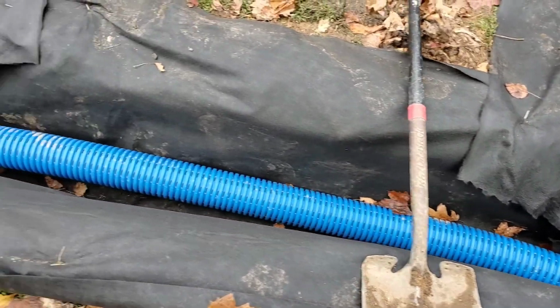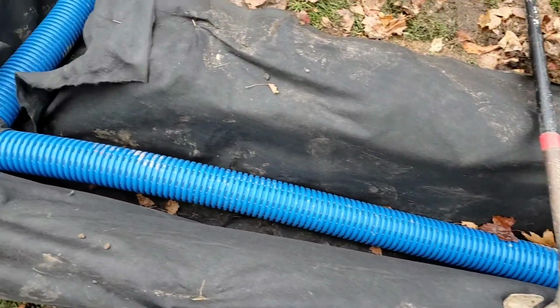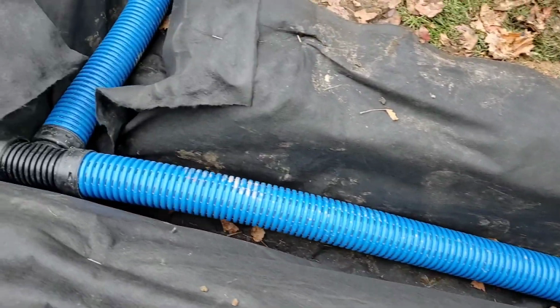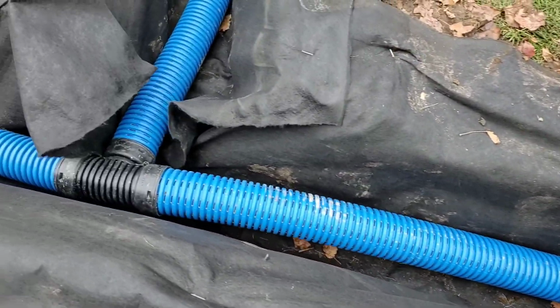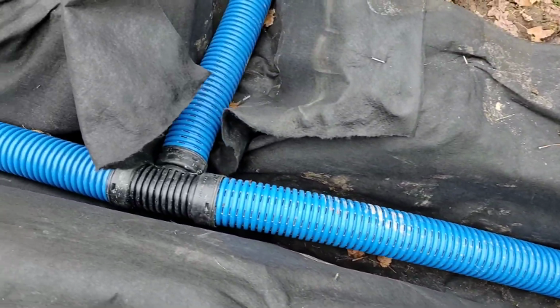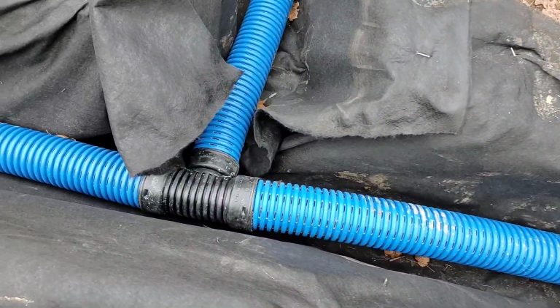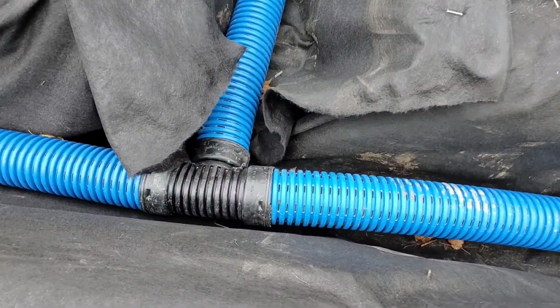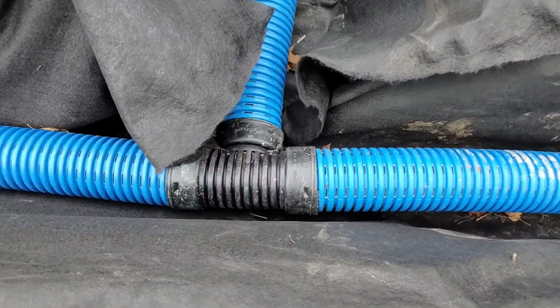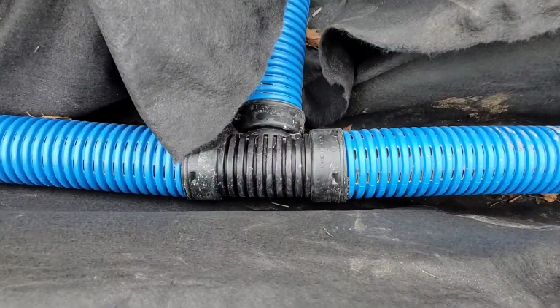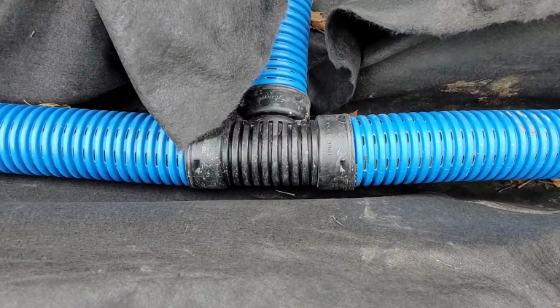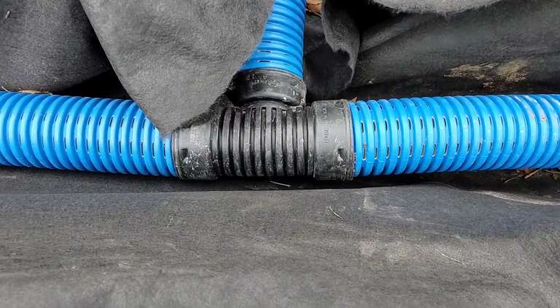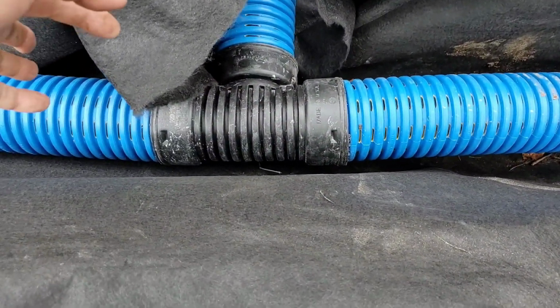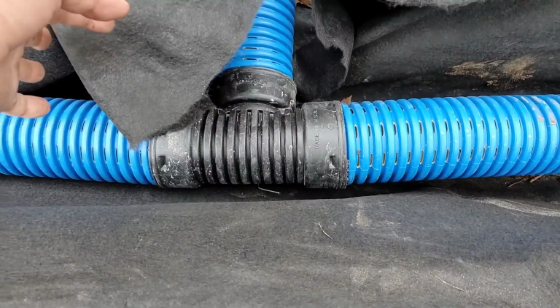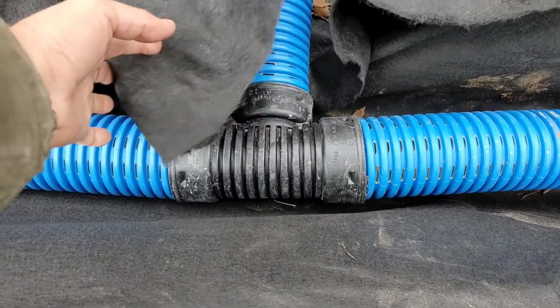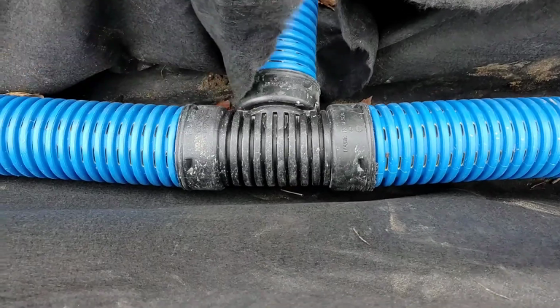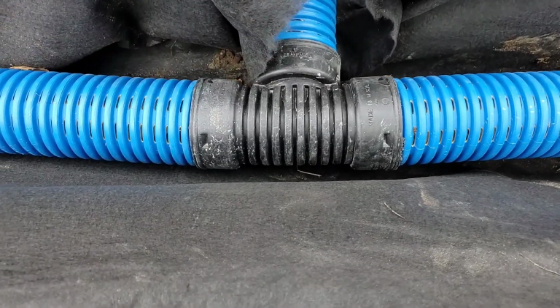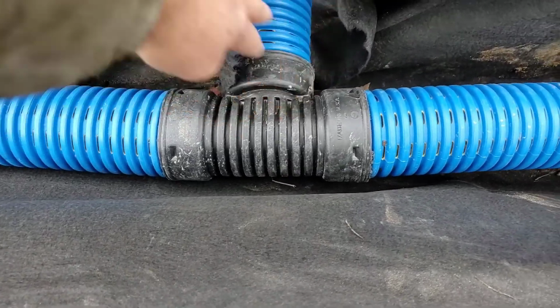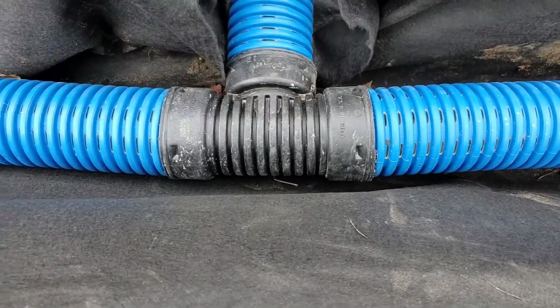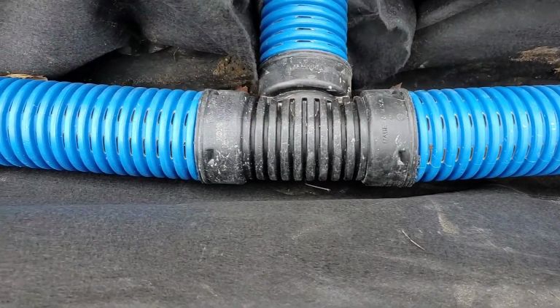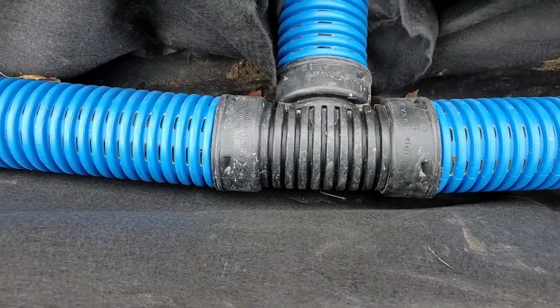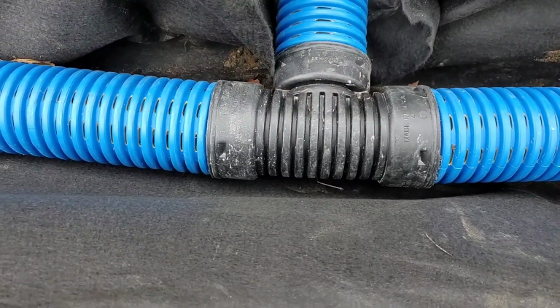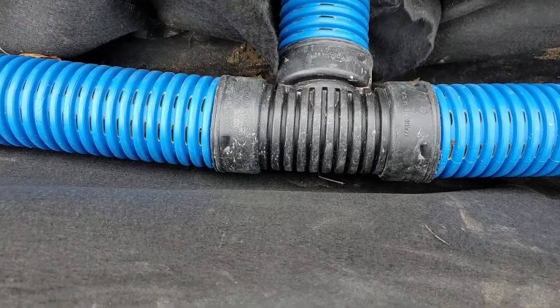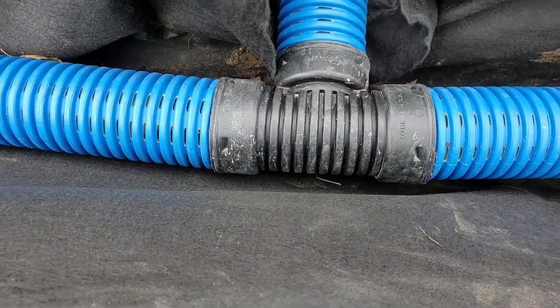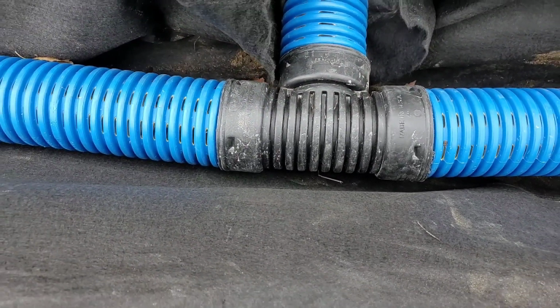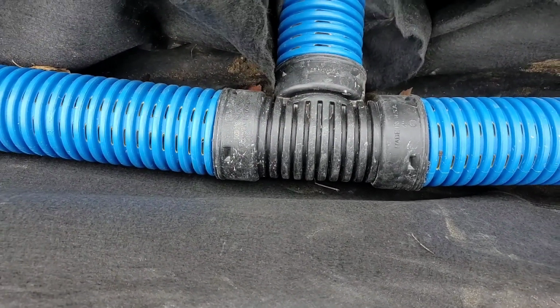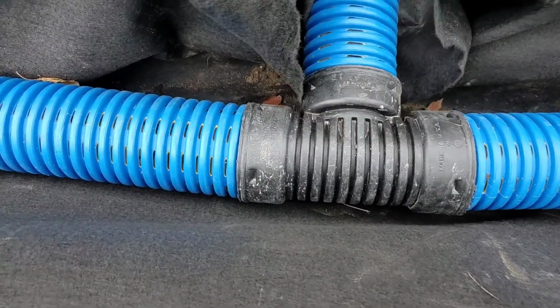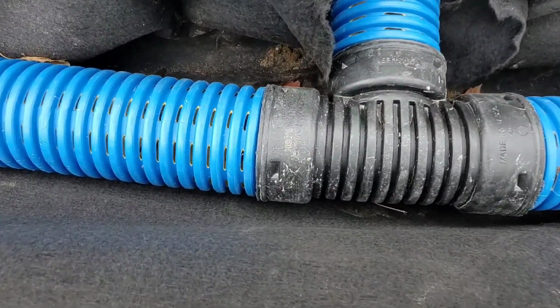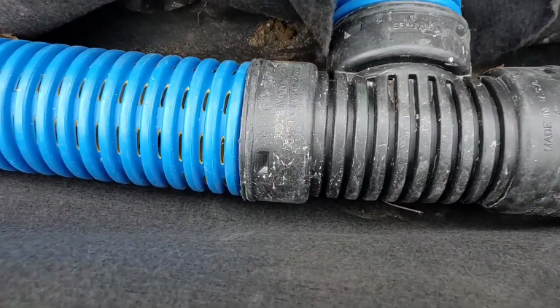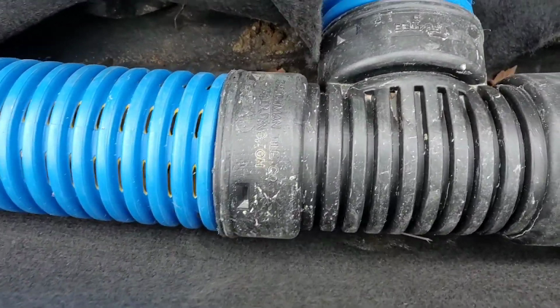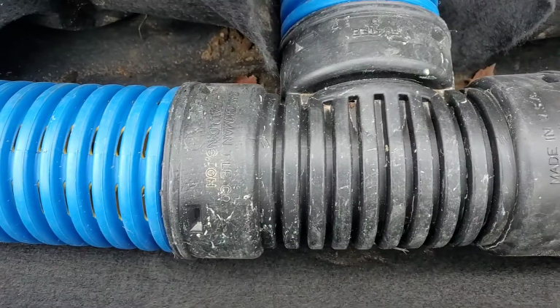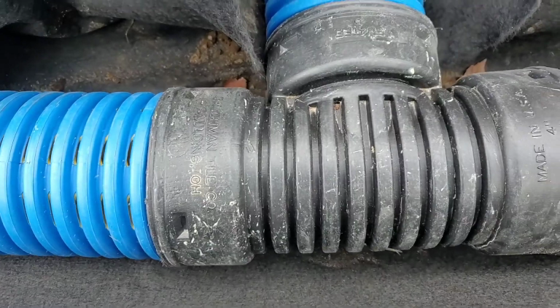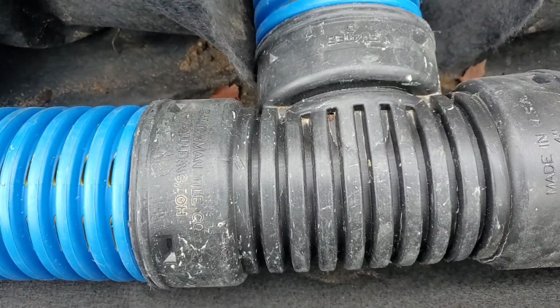Now, here is an outside fitting in a T. This one also is made by the Boffman Tile Company.